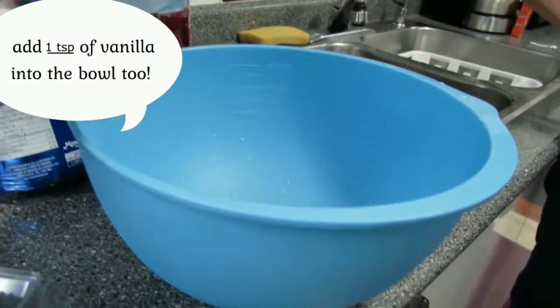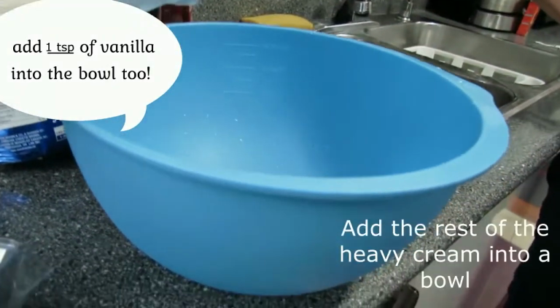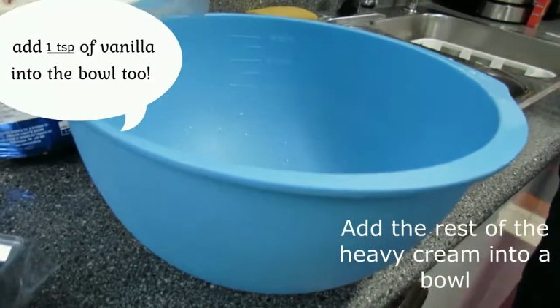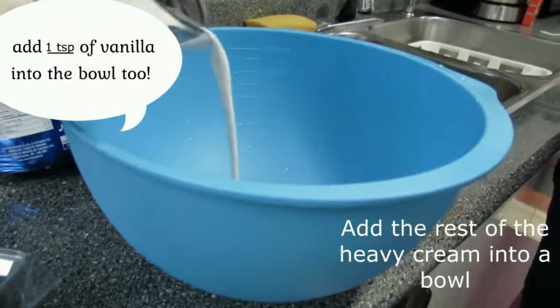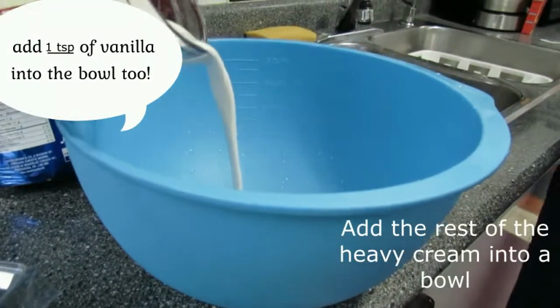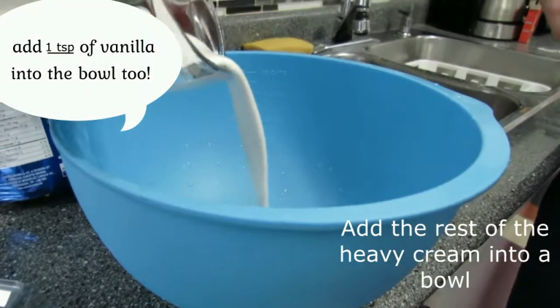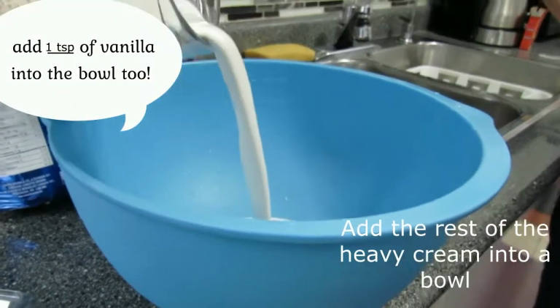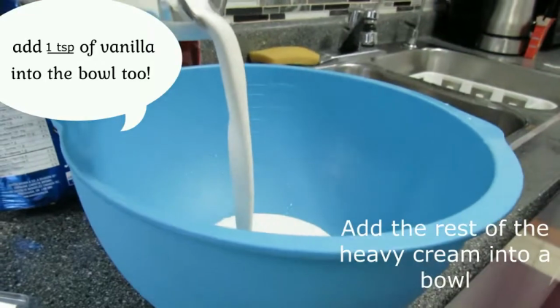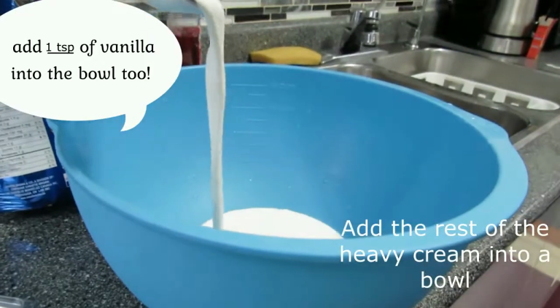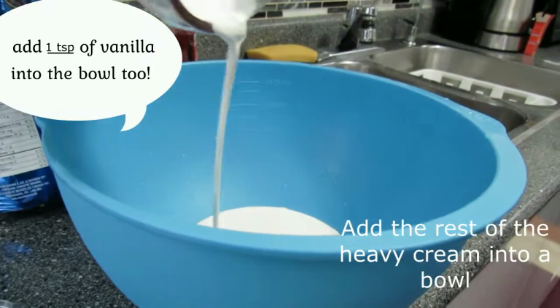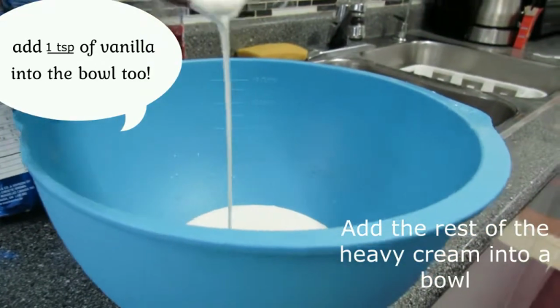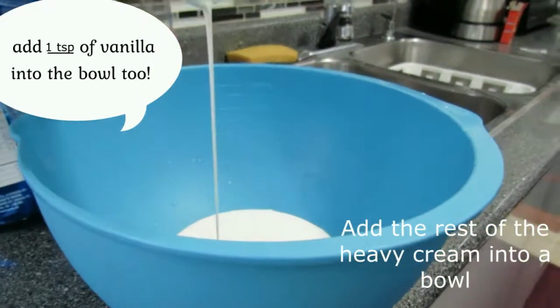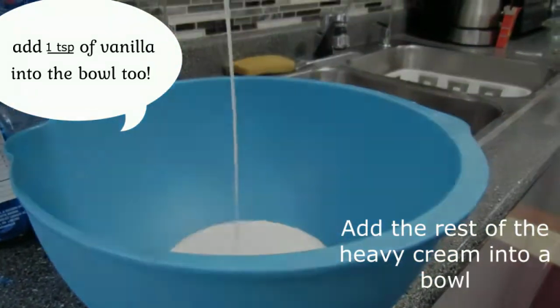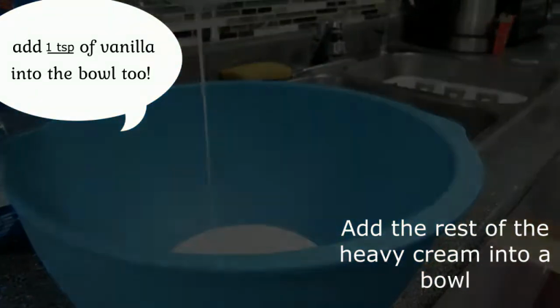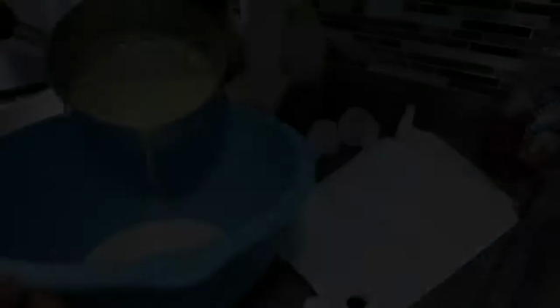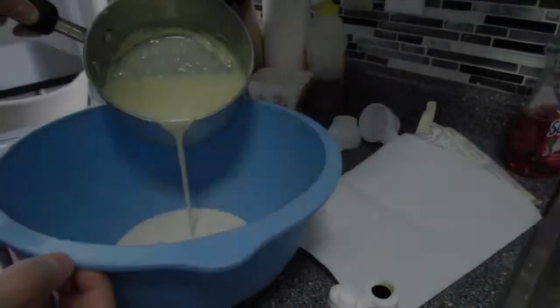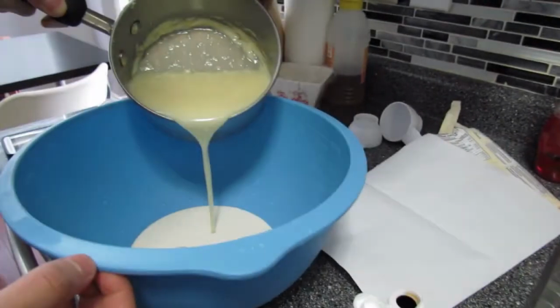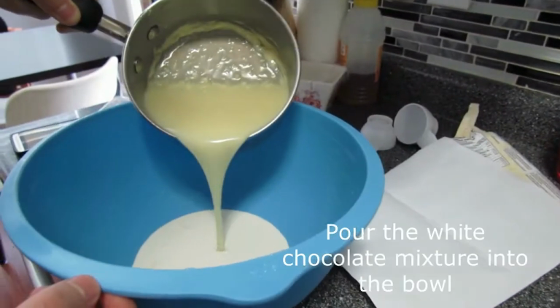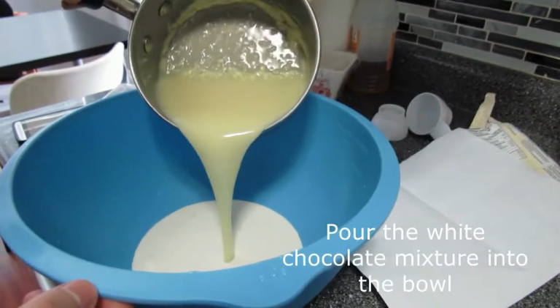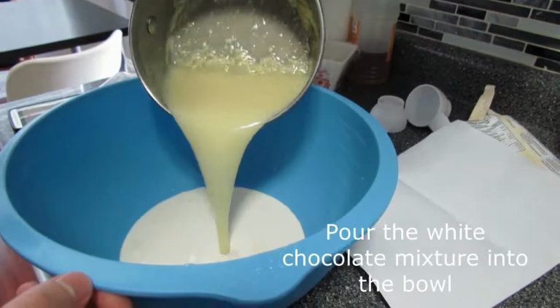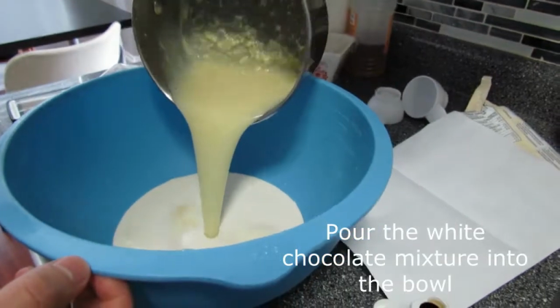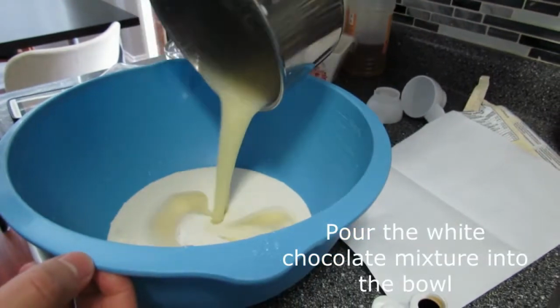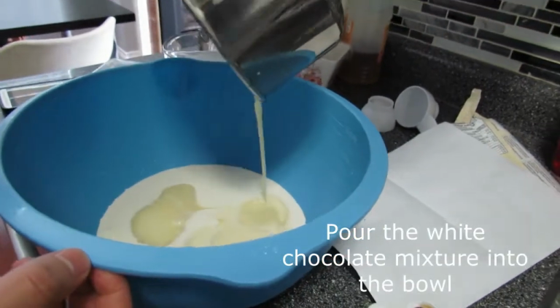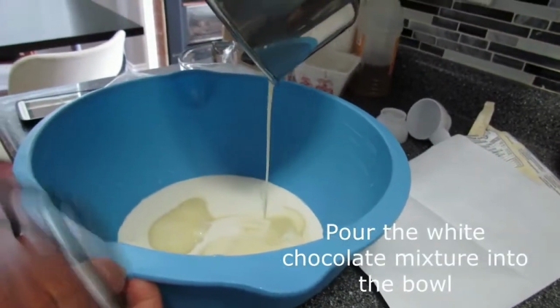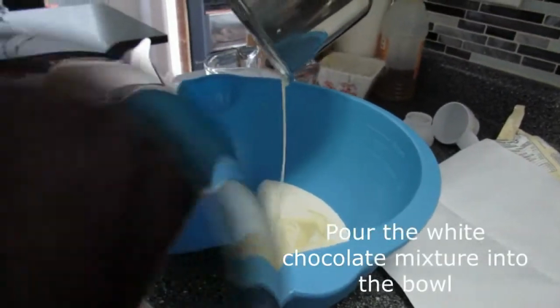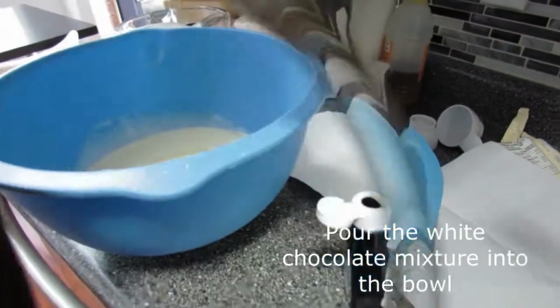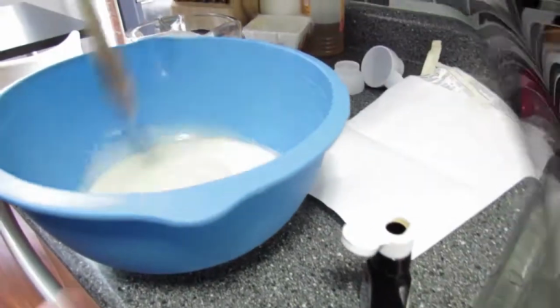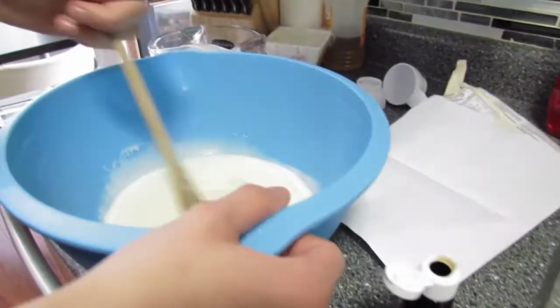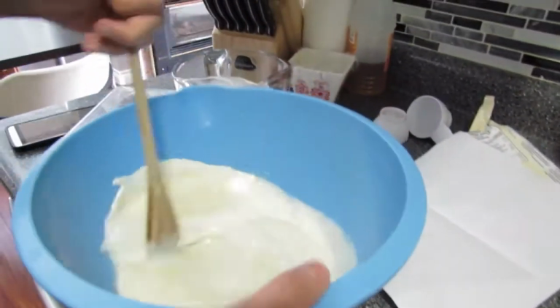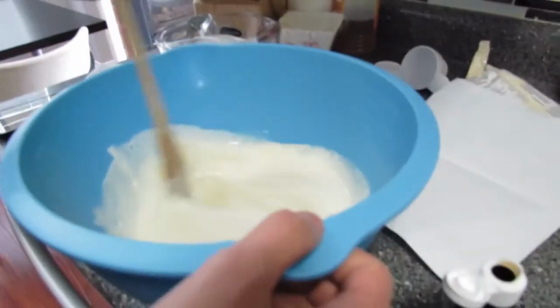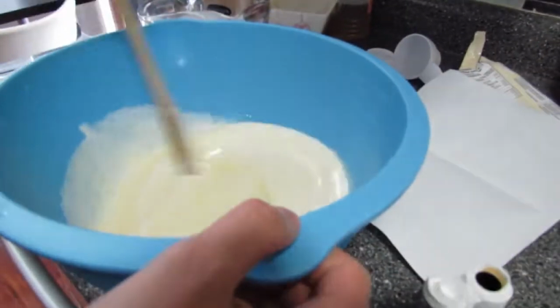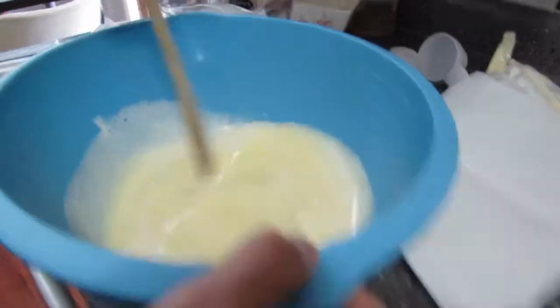In a medium-large bowl, add the rest of the heavy cream. And don't forget the vanilla. Add all other mixtures into the bowl. Now stir it.